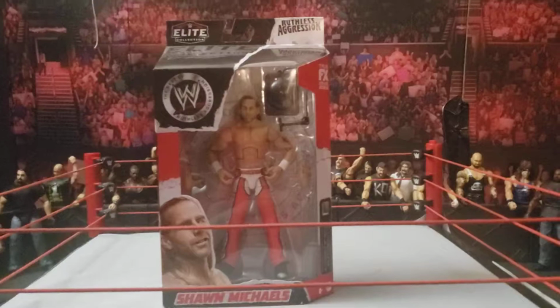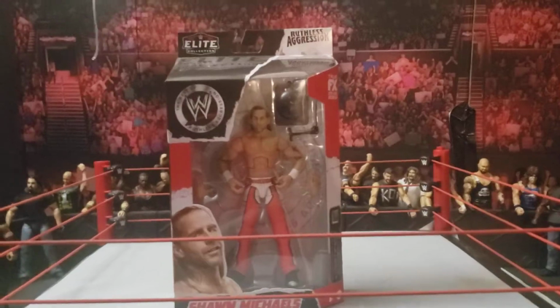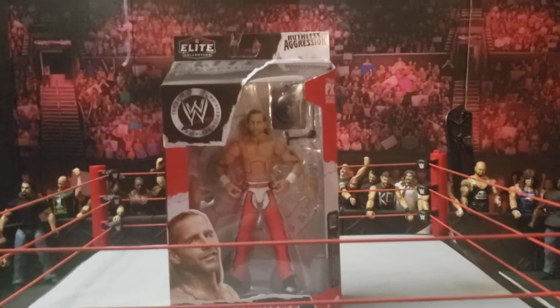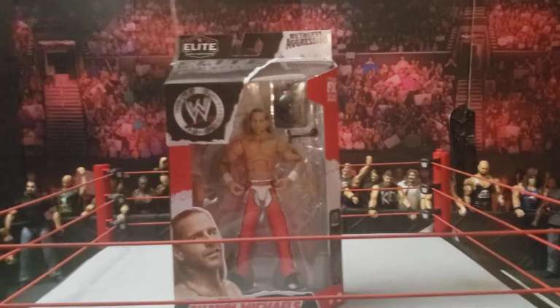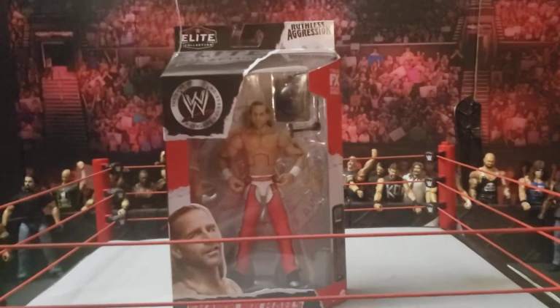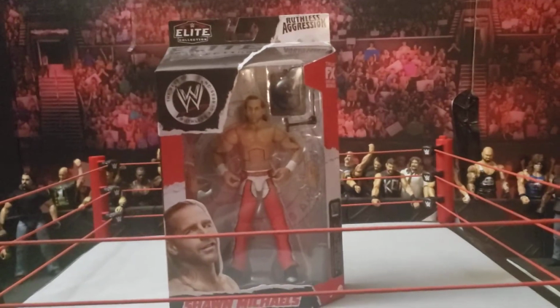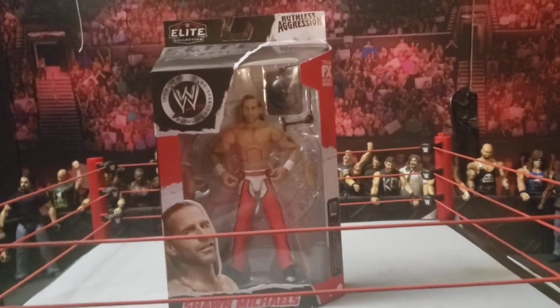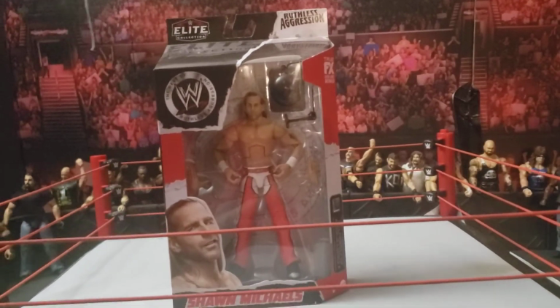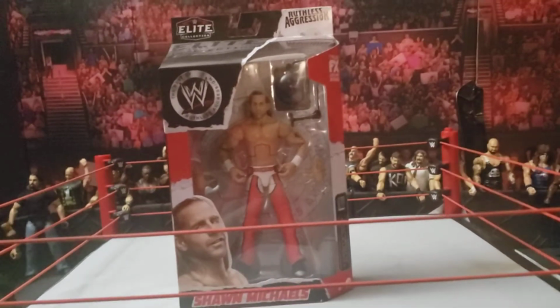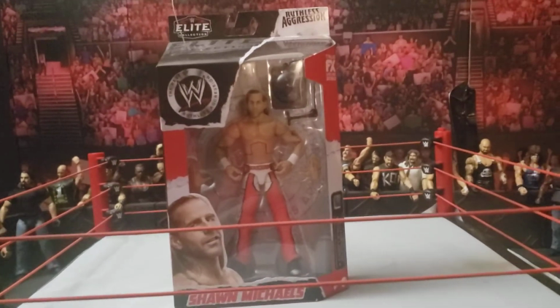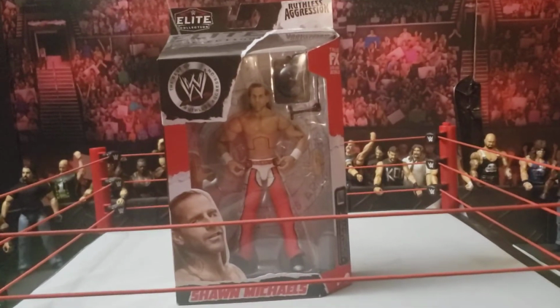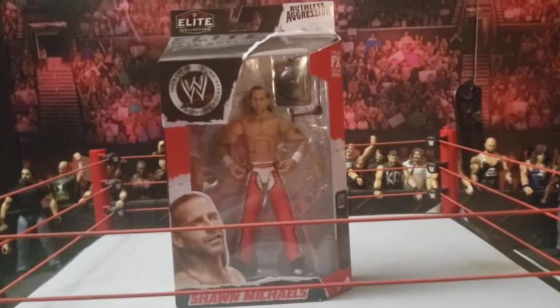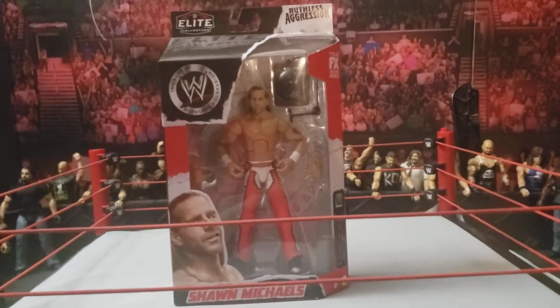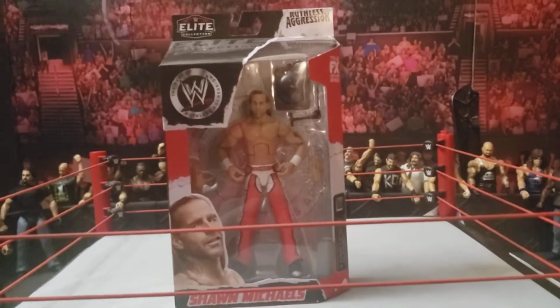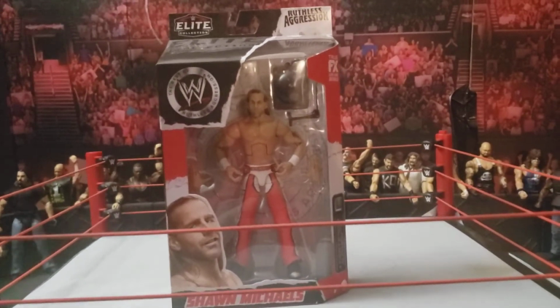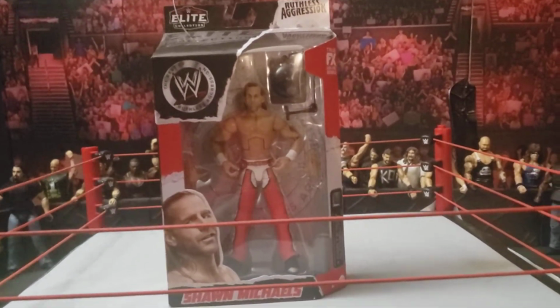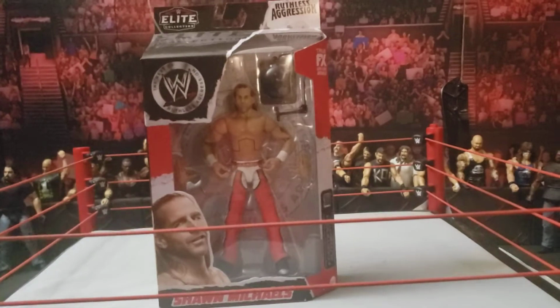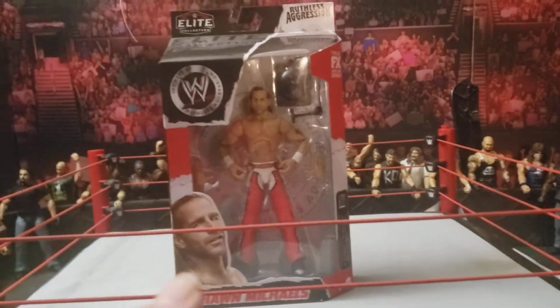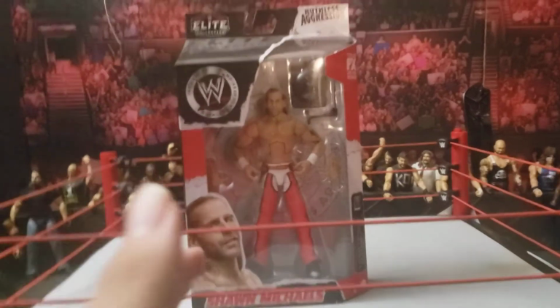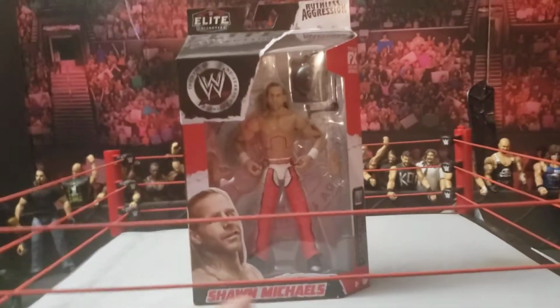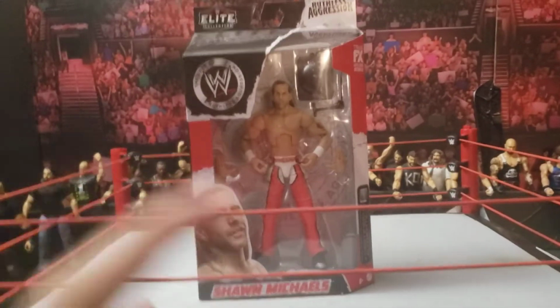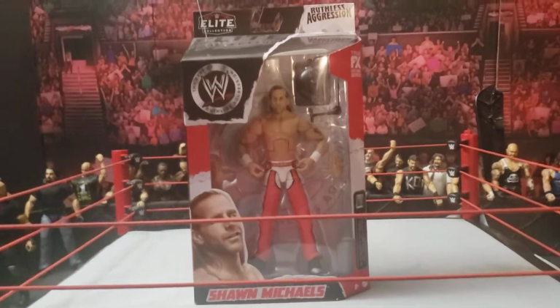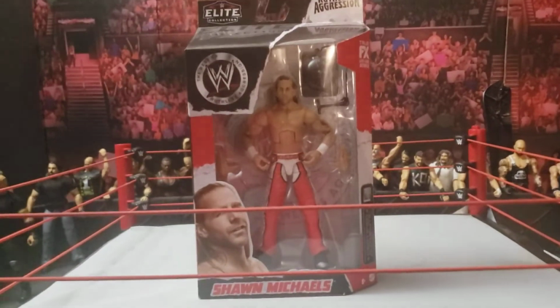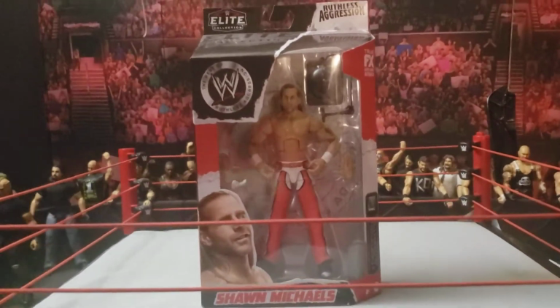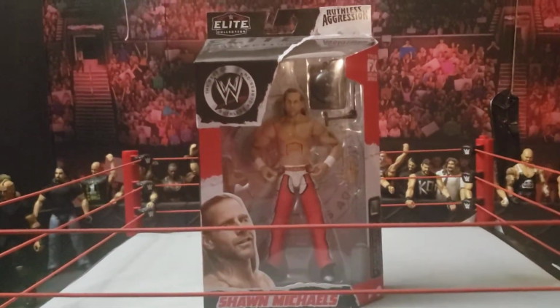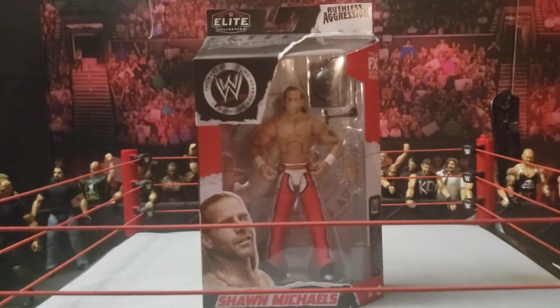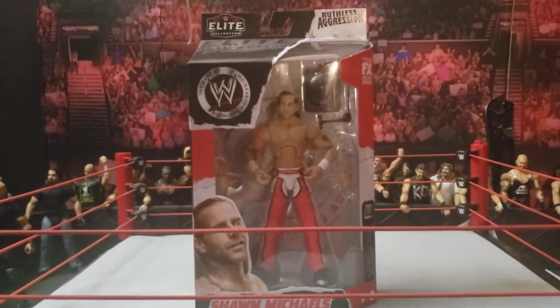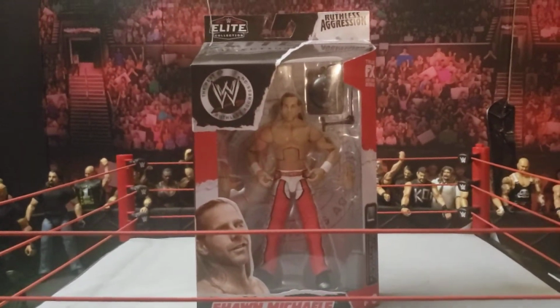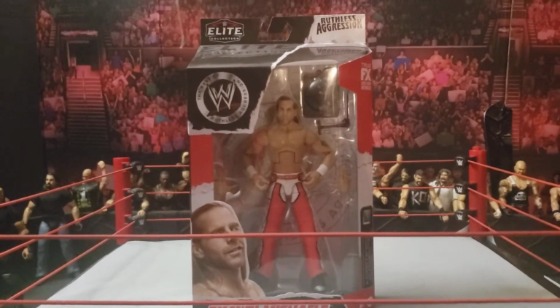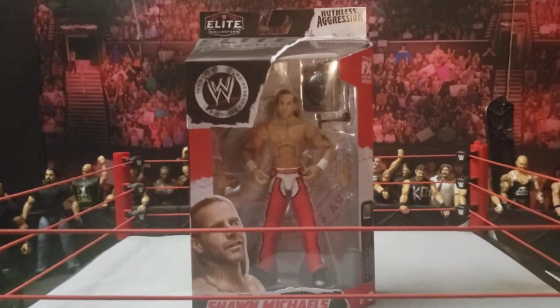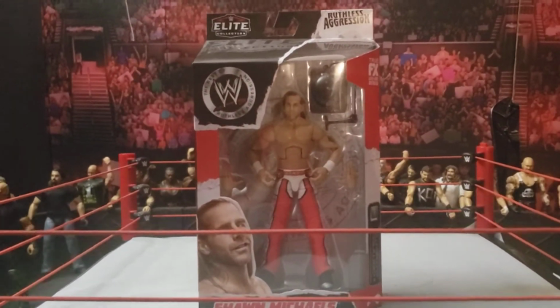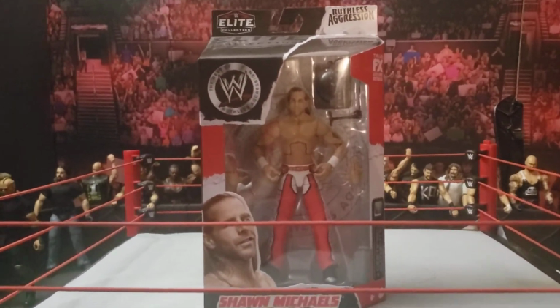Hey, what is up YouTube? Today we have a review on just this one and only Ruthless Aggression Series 1 Shawn Michaels.